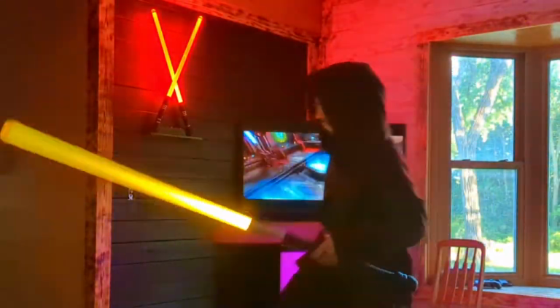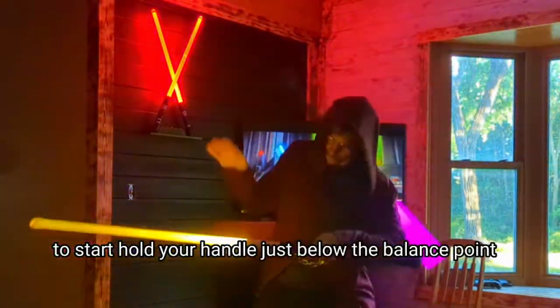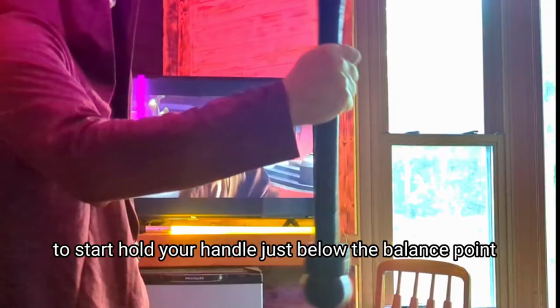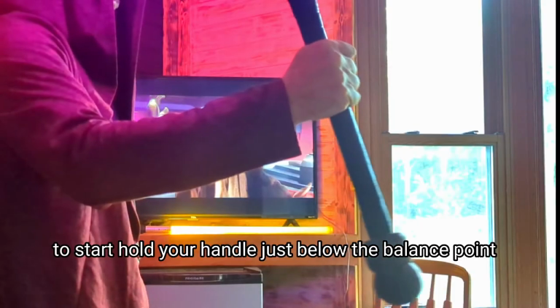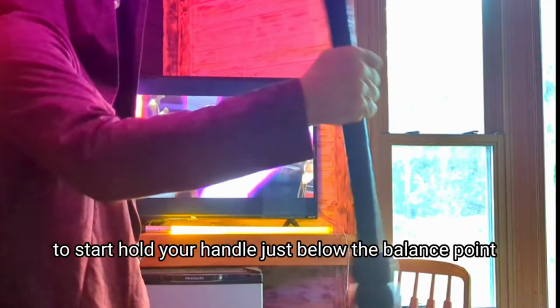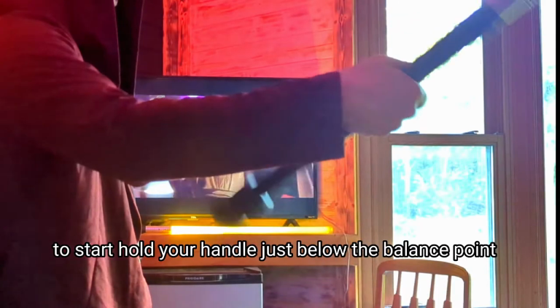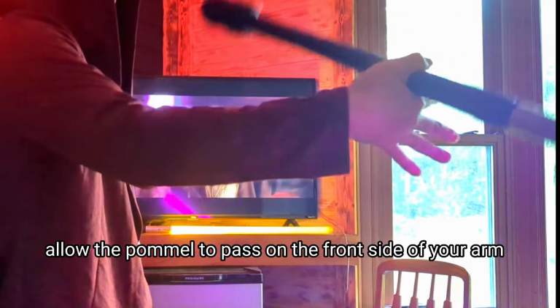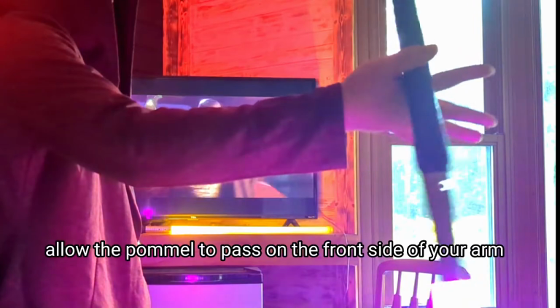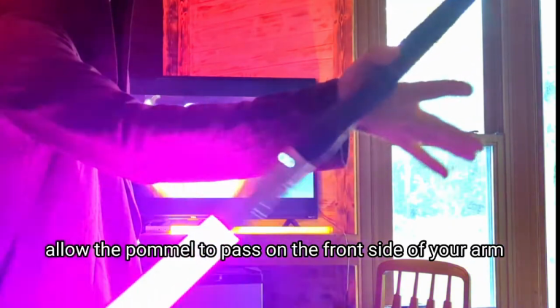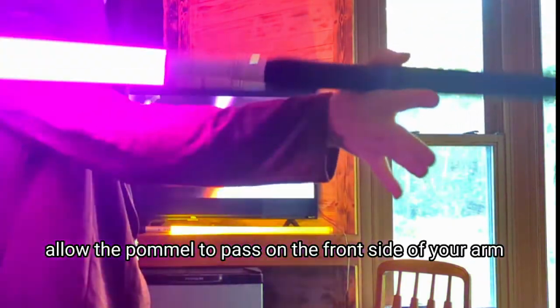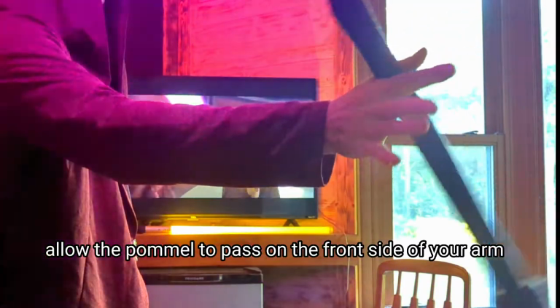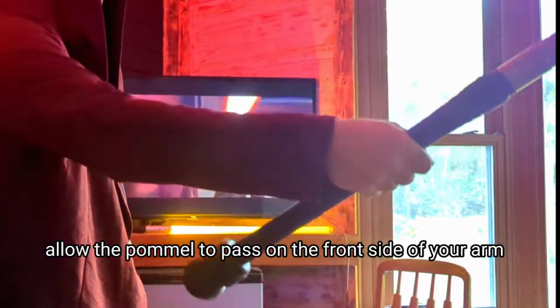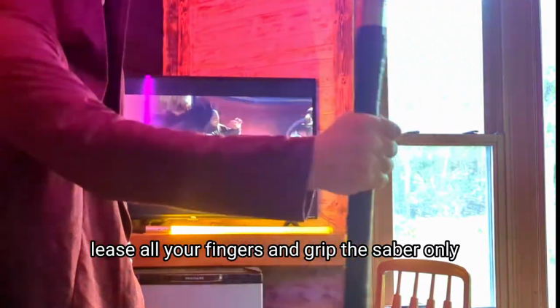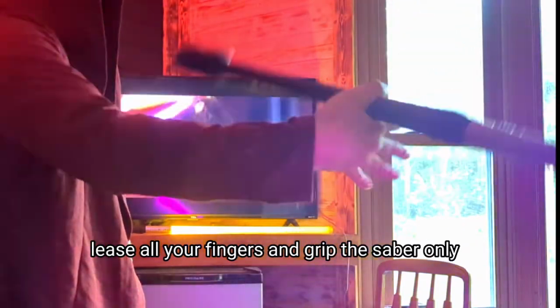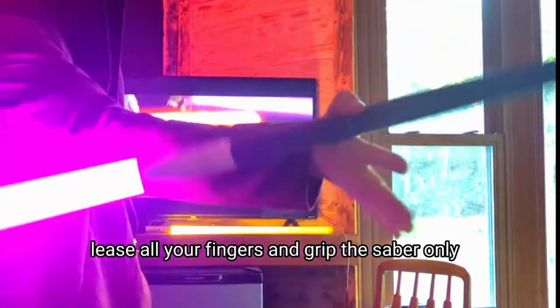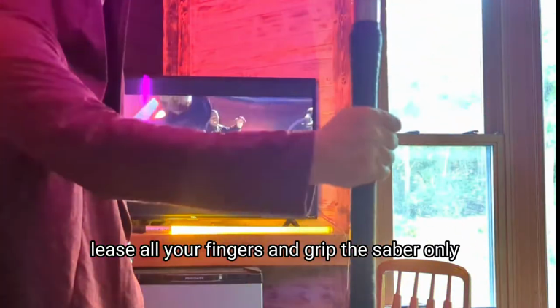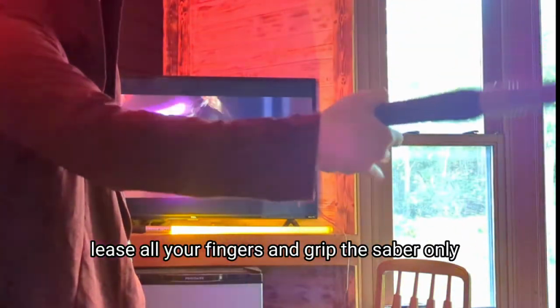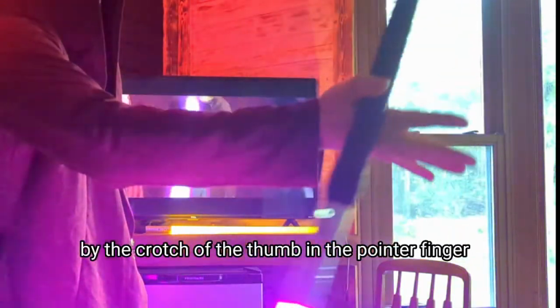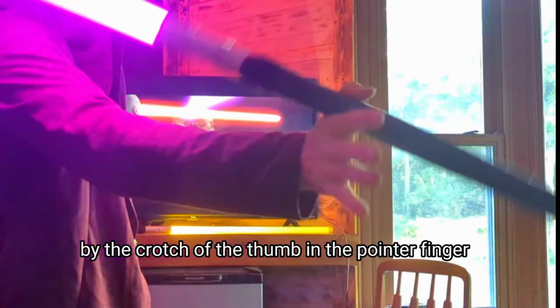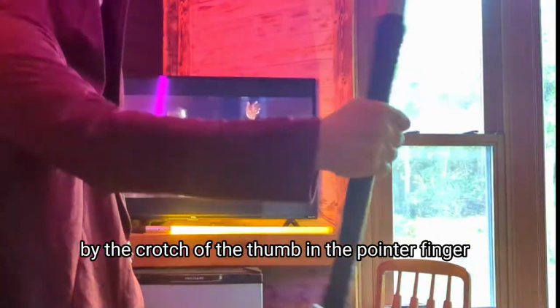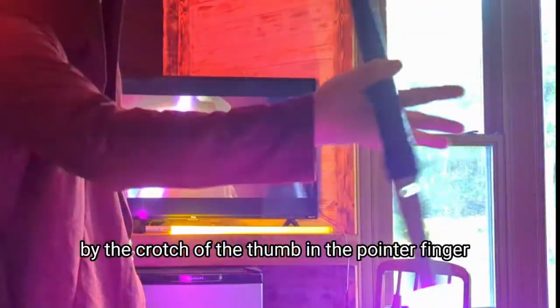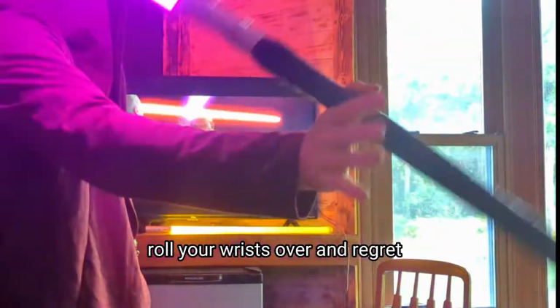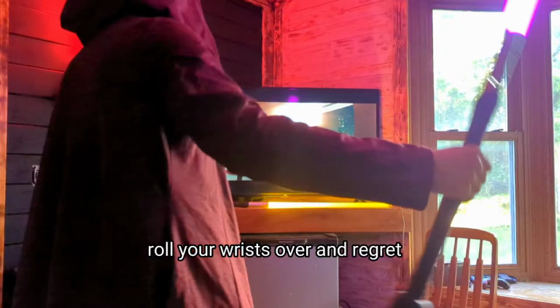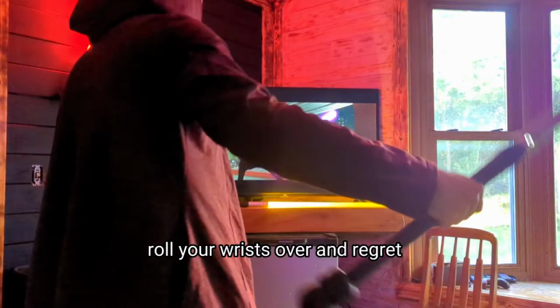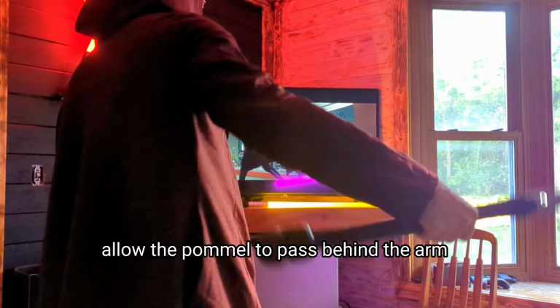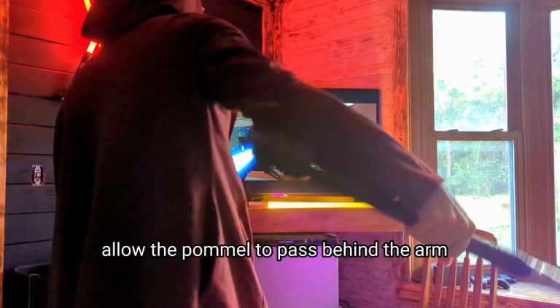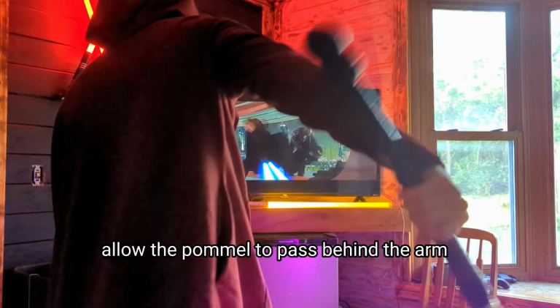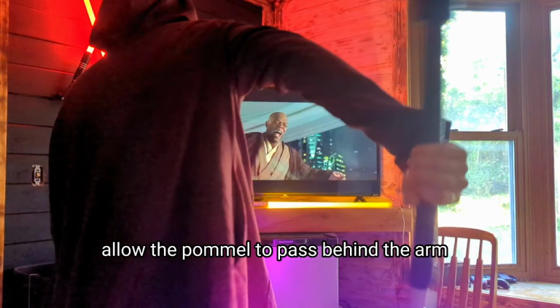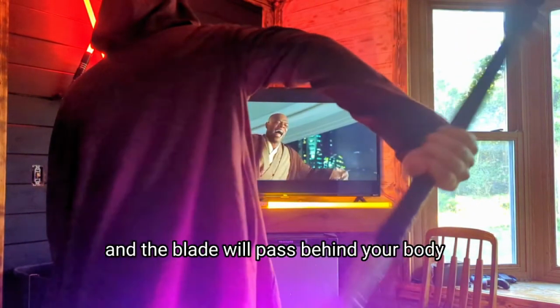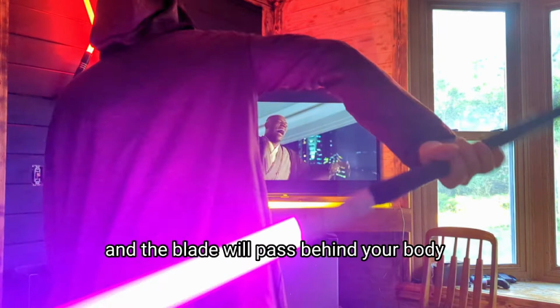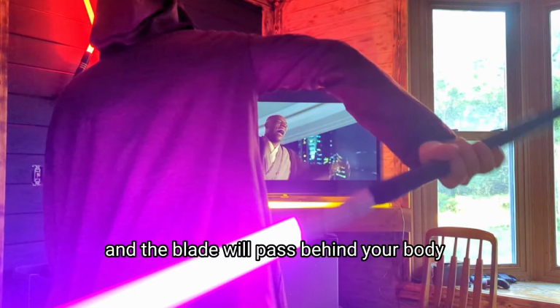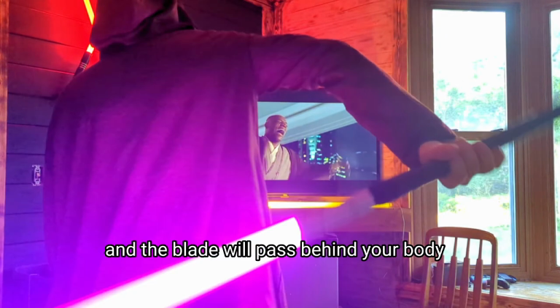To start, hold your handle just below the balance point. Allow the pommel to pass on the front side of your arm. Release all your fingers and grip the saber only by the crotch of the thumb and the pointer finger. Roll your wrists over and re-grip.